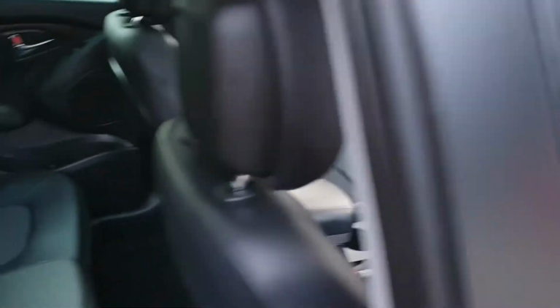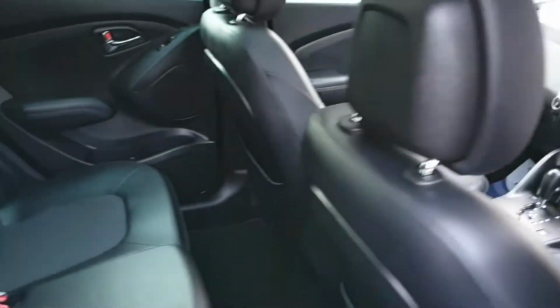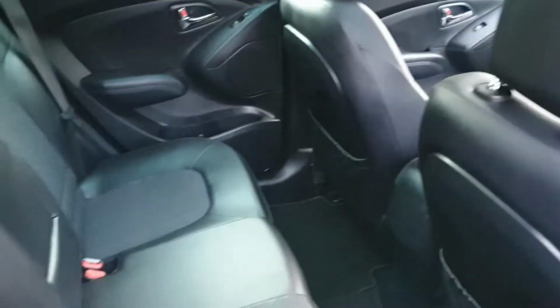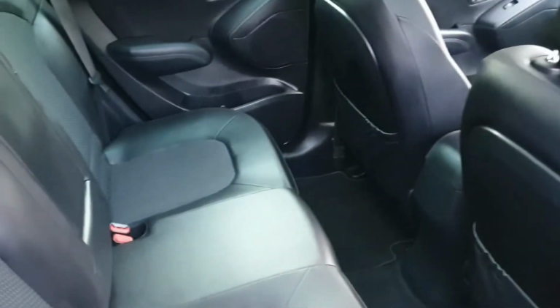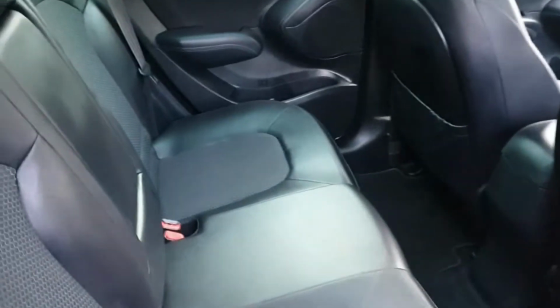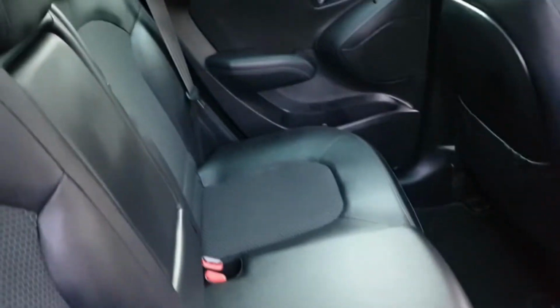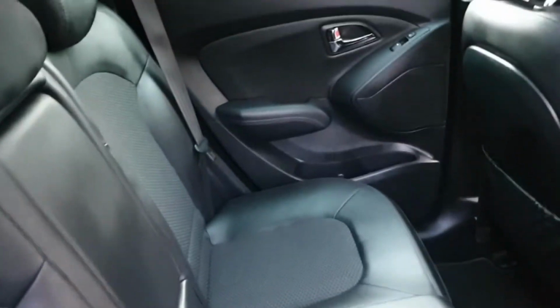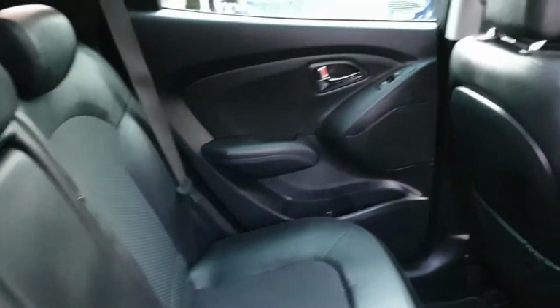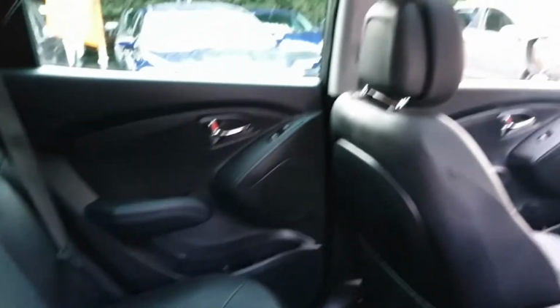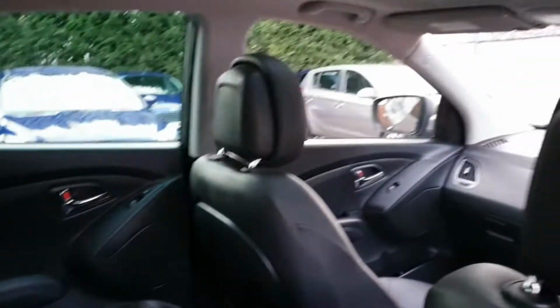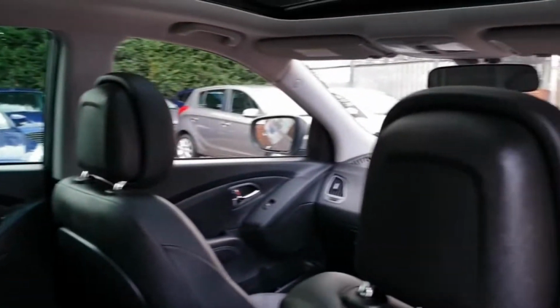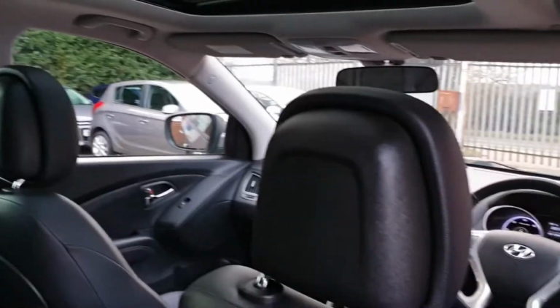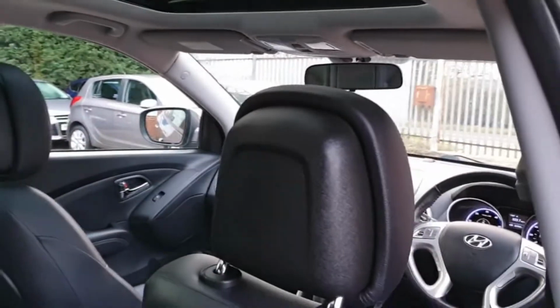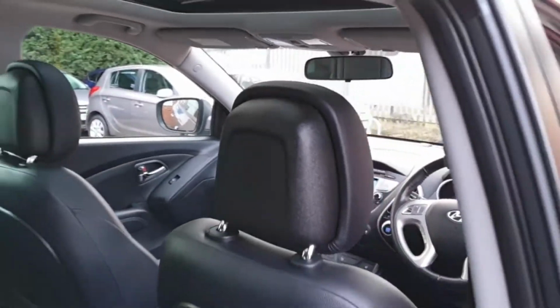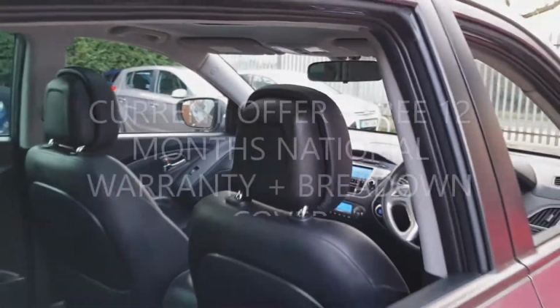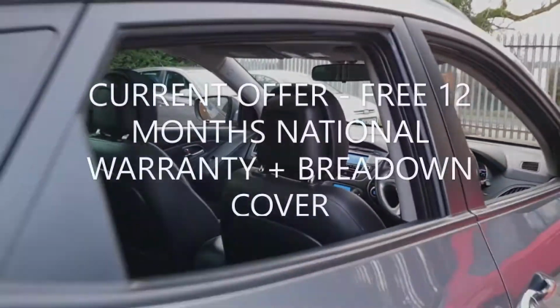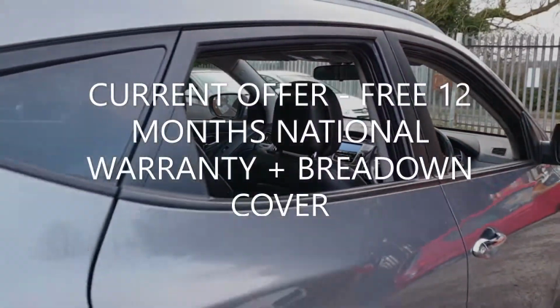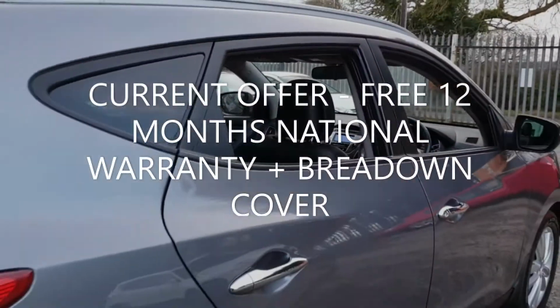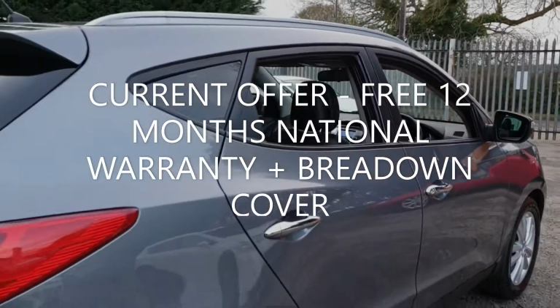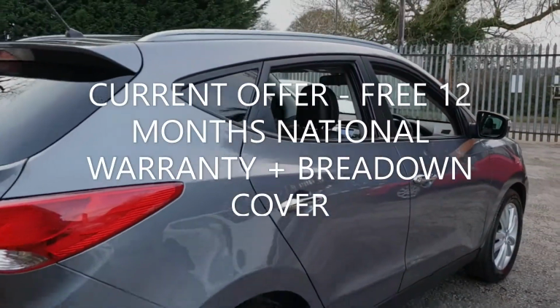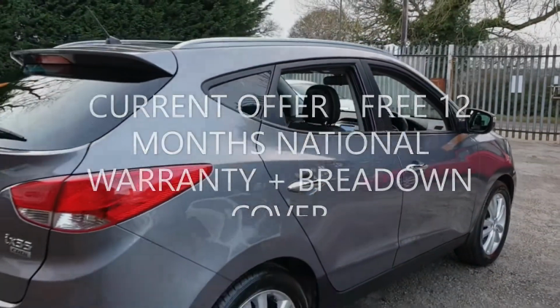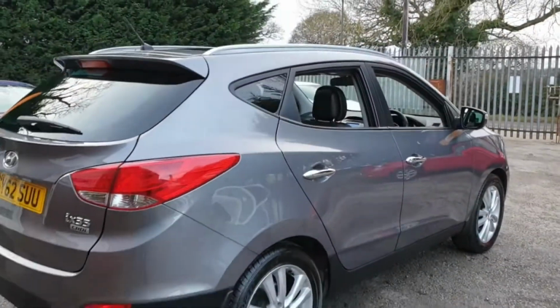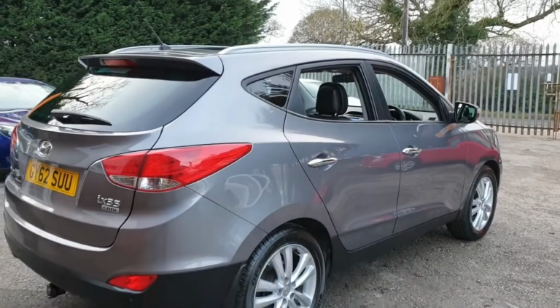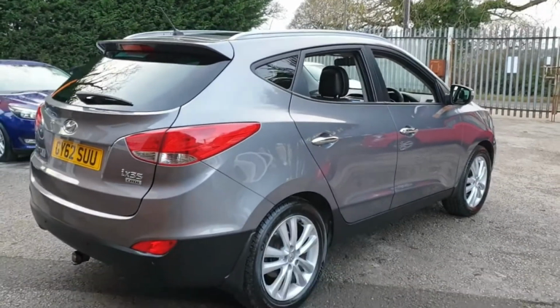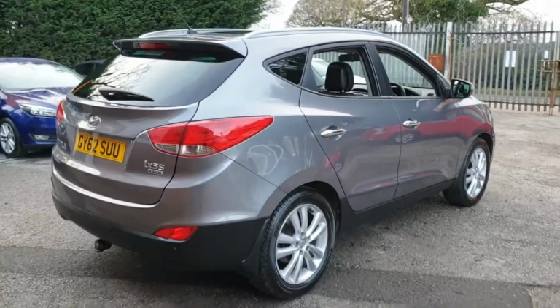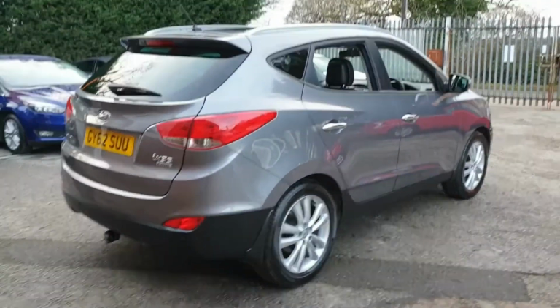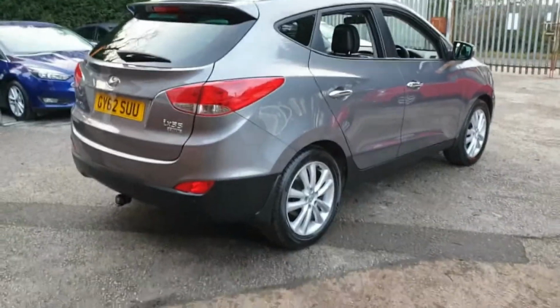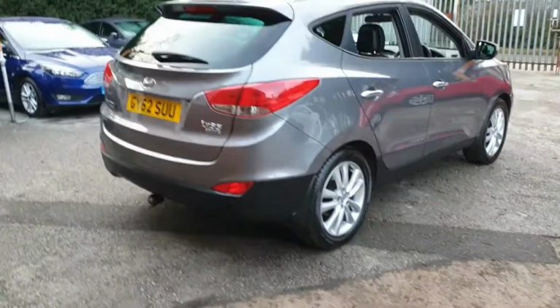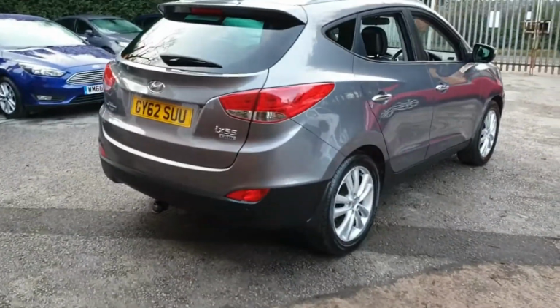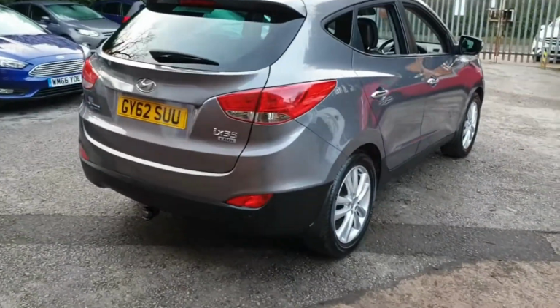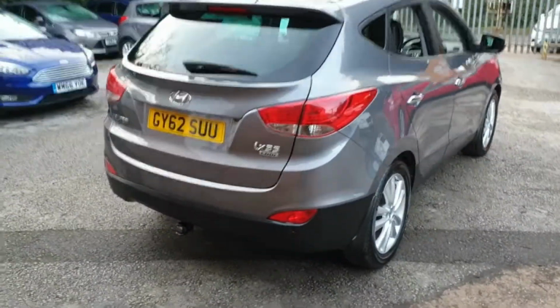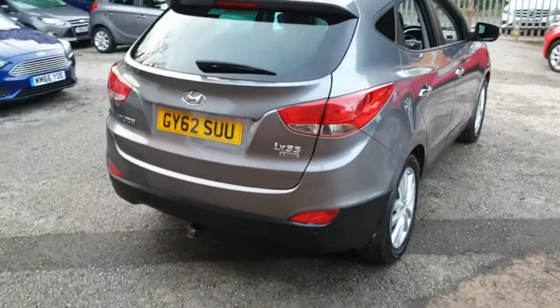Every car comes with at least 6 months national warranty and breakdown cover provided by WarrantyWise for free. And unlike many other car sellers, we put the highest level of cover on your car that is possible, giving you great peace of mind.